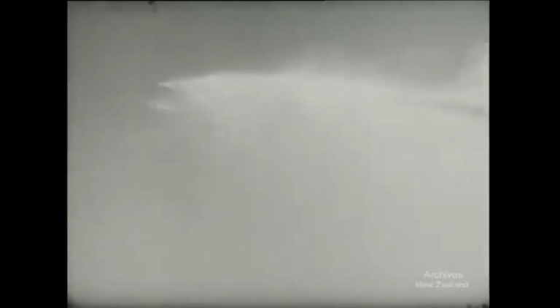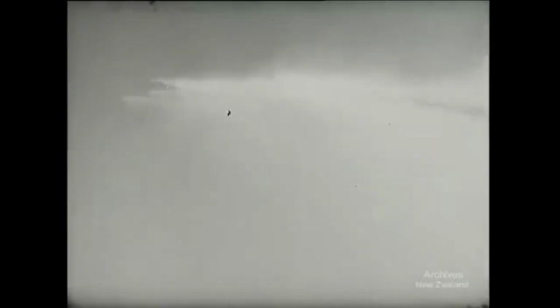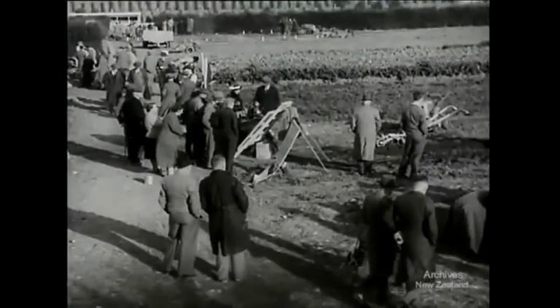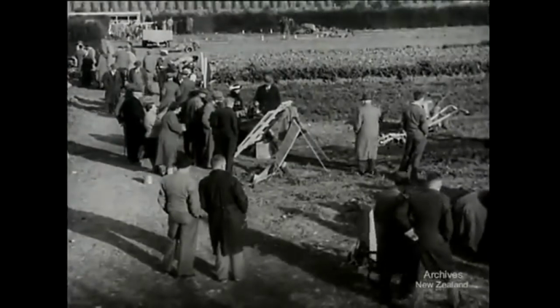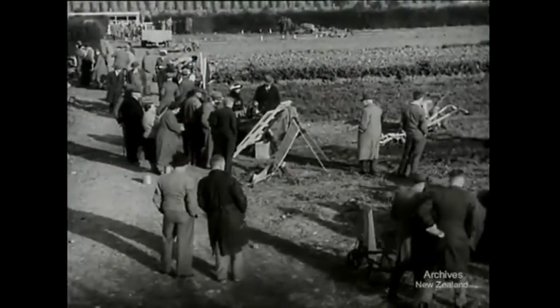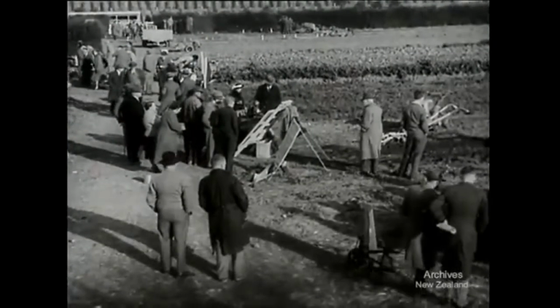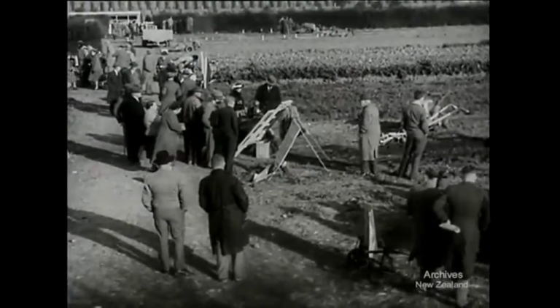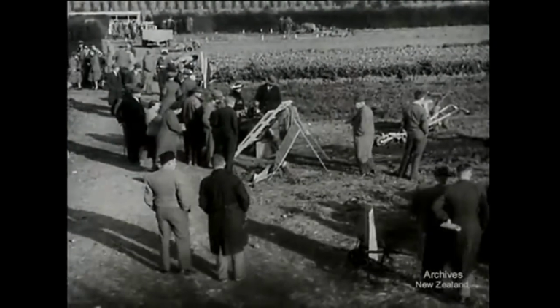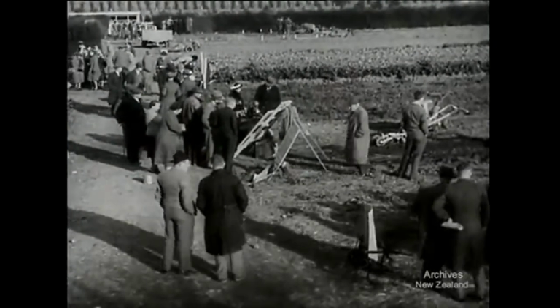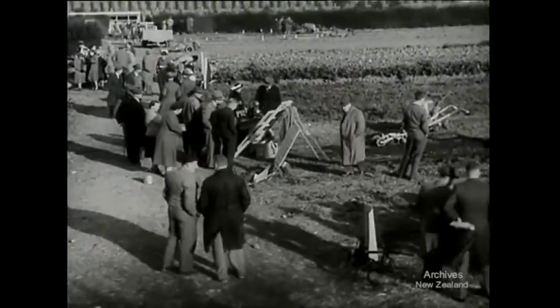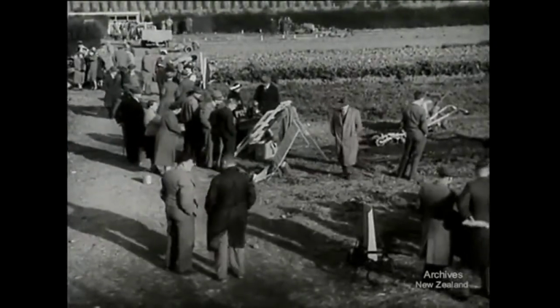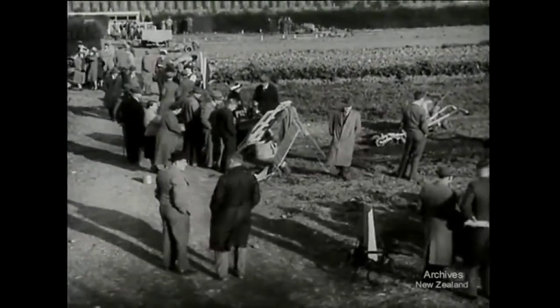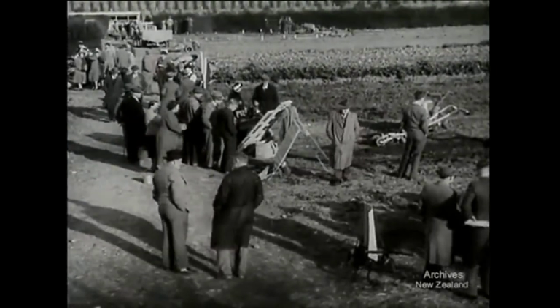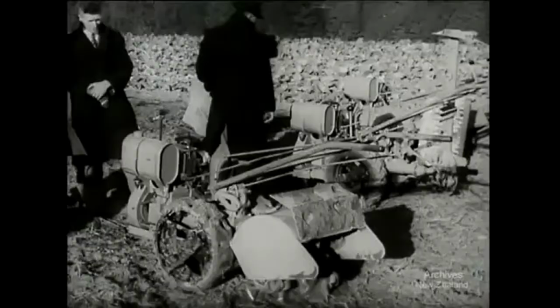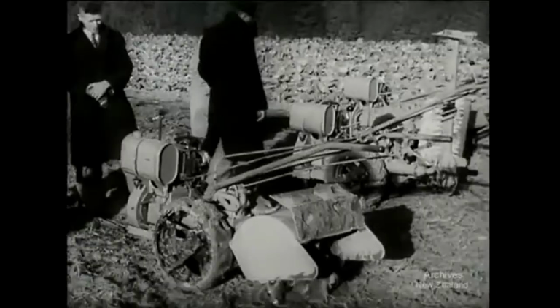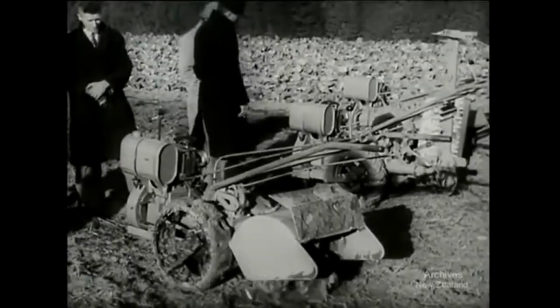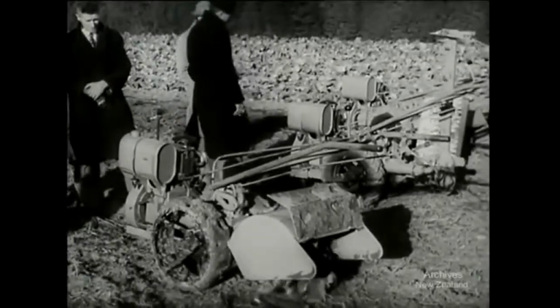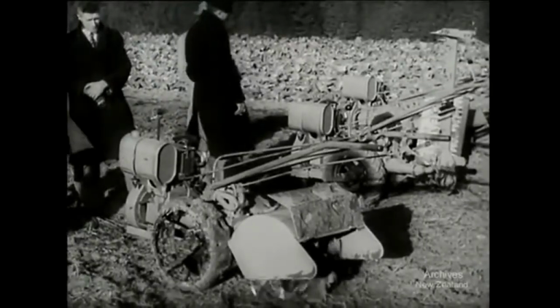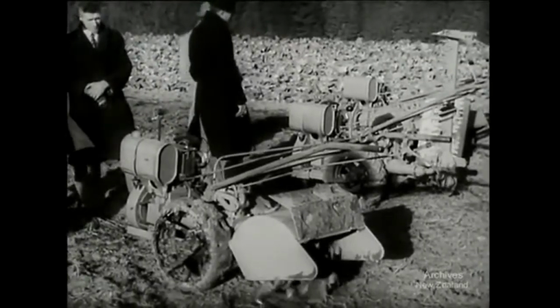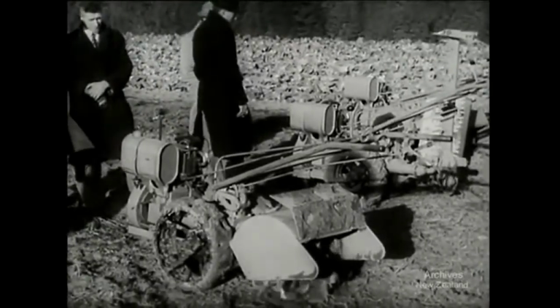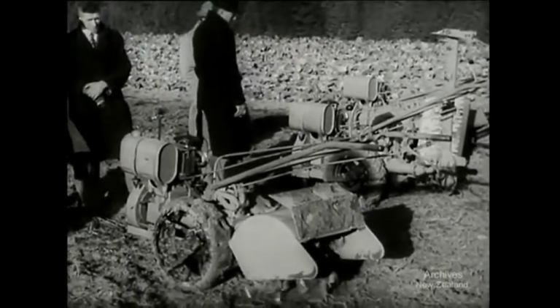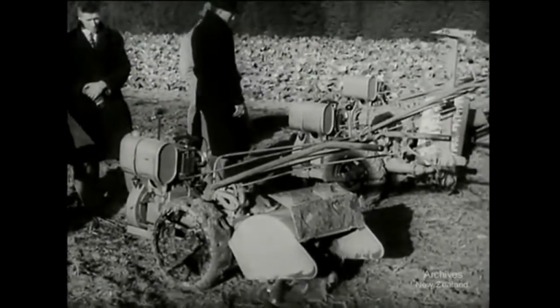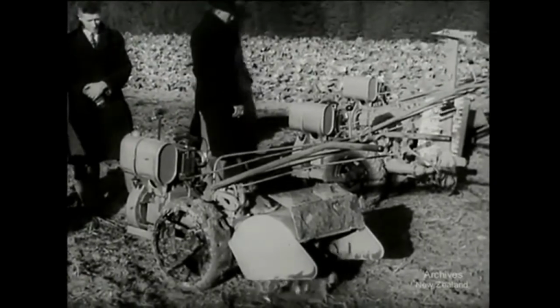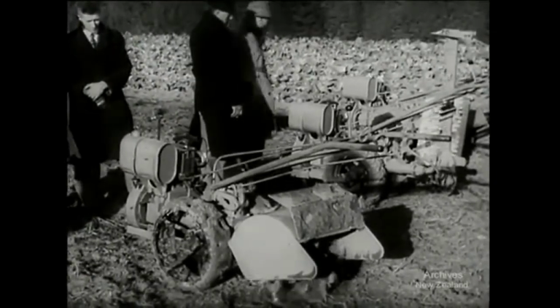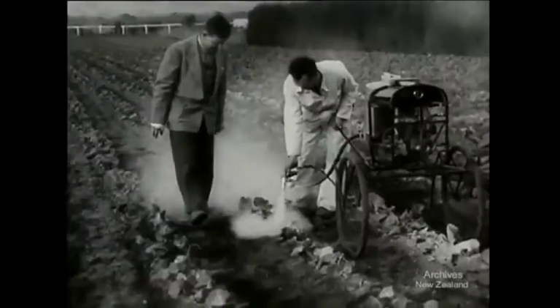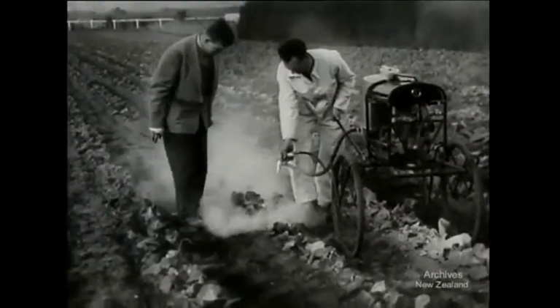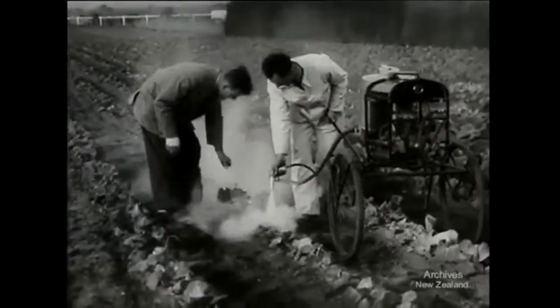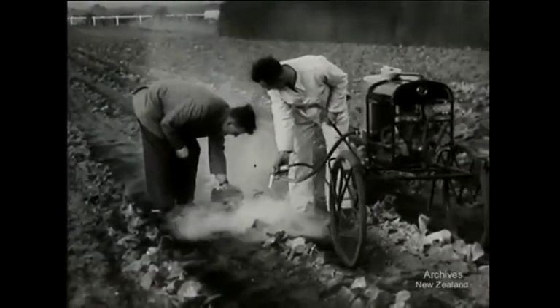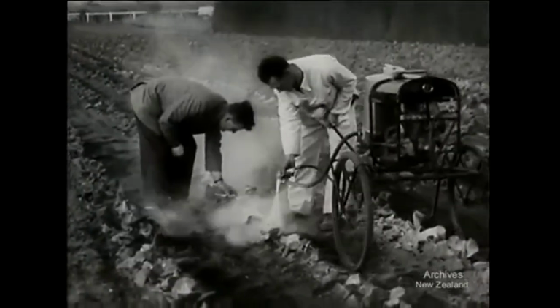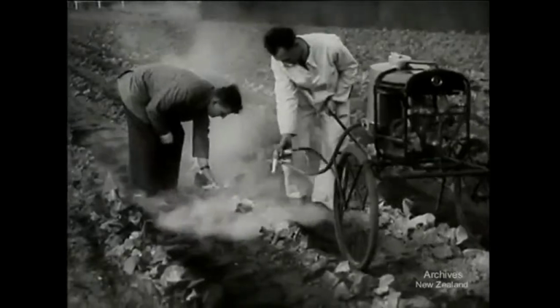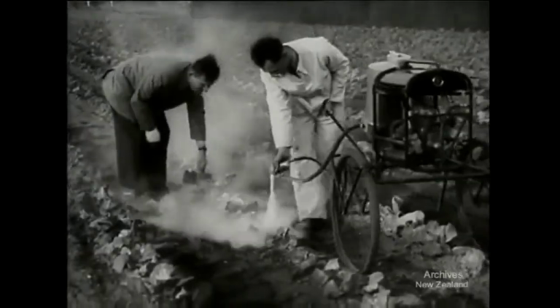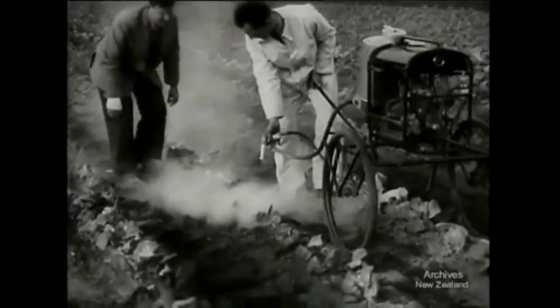The college market garden attracts a large crowd to see the latest type of machinery used for small scale cultivation. Most of them are compact one-man affairs, designed to work between the rows like this dusting machine.